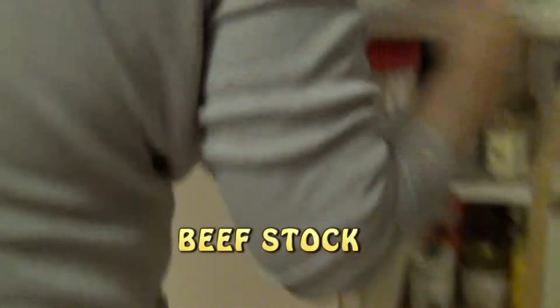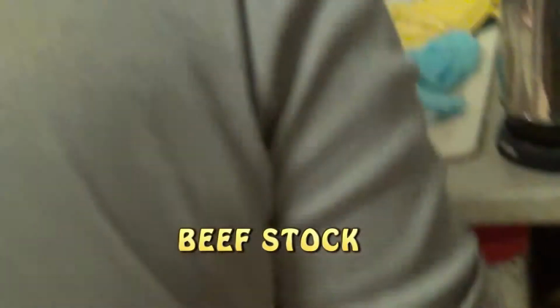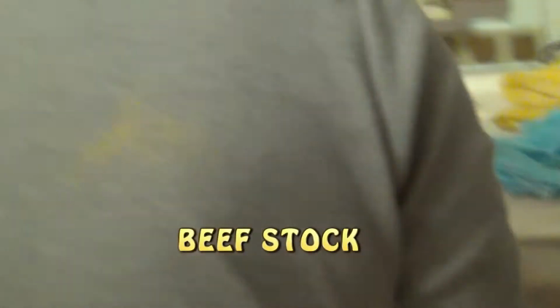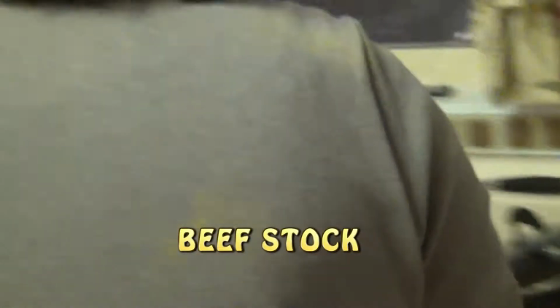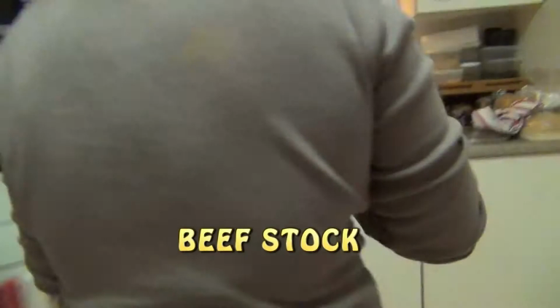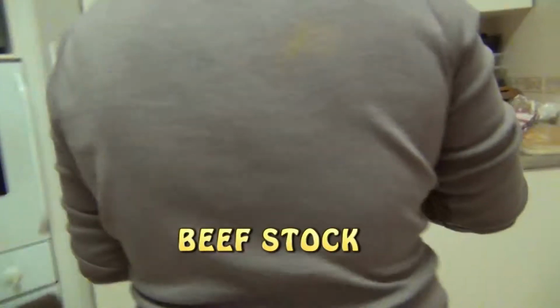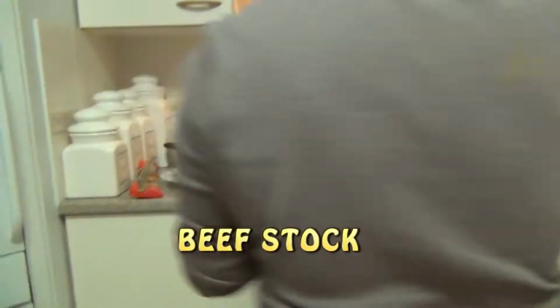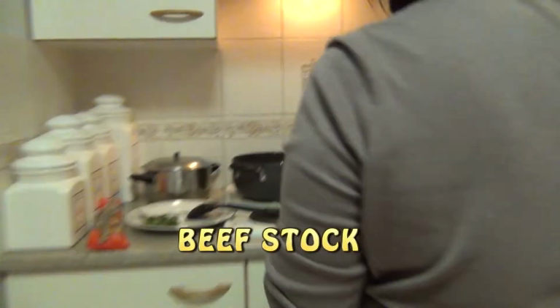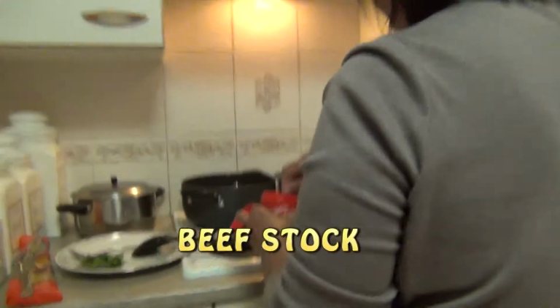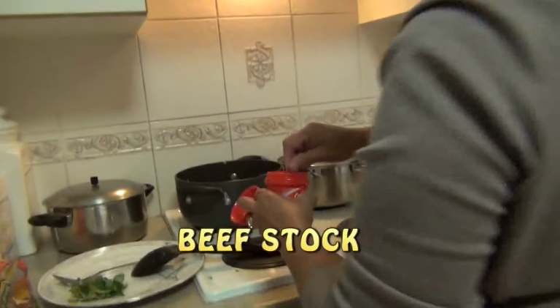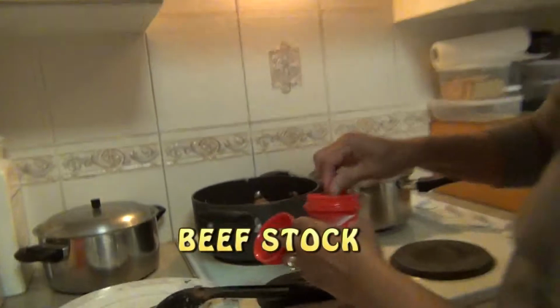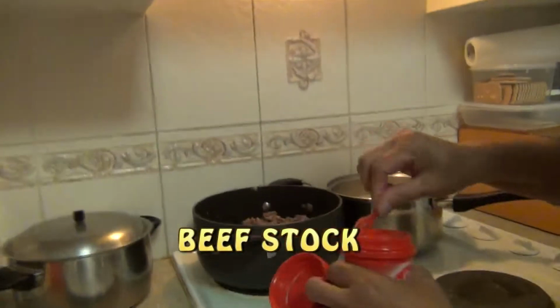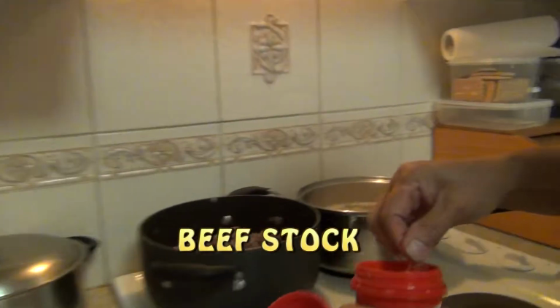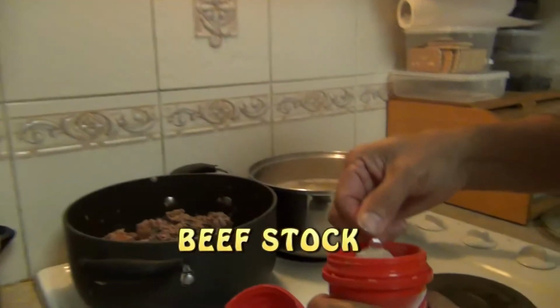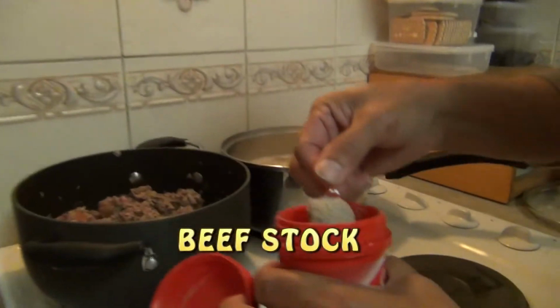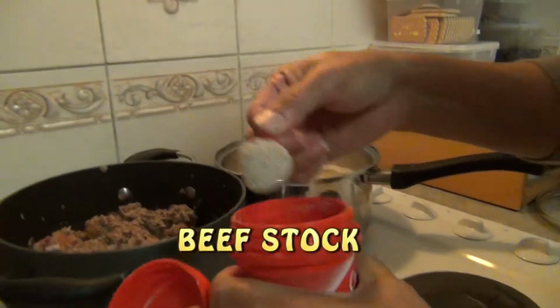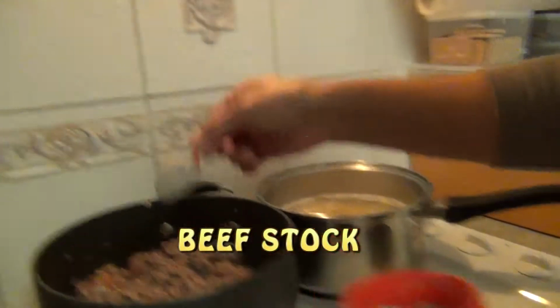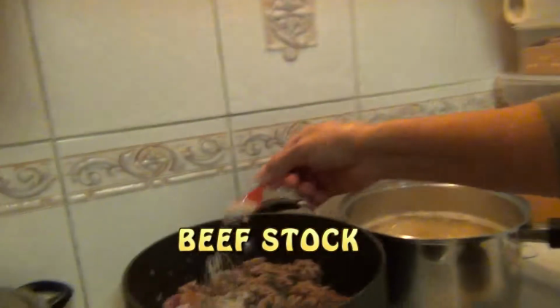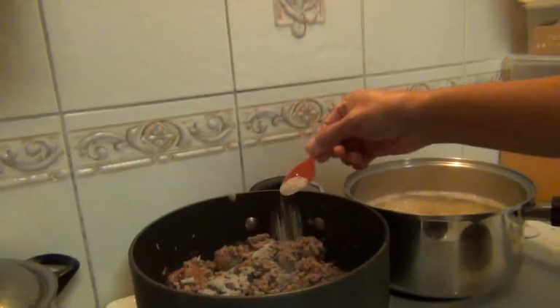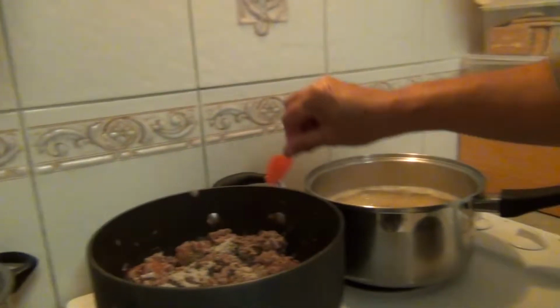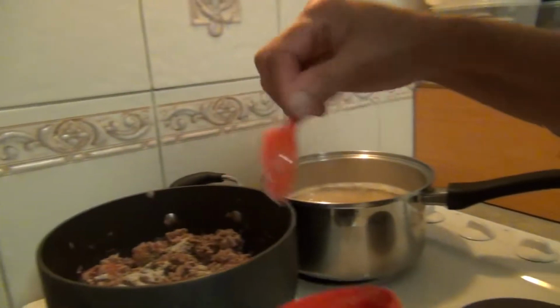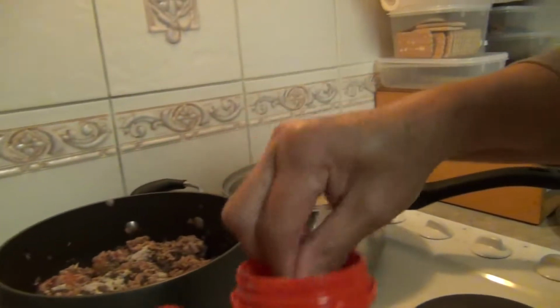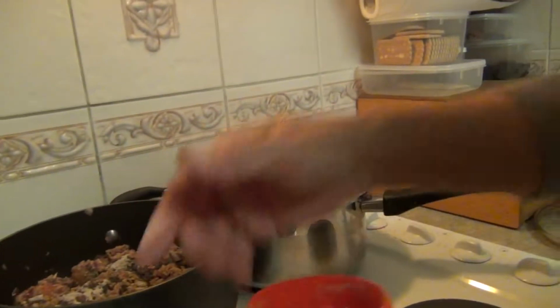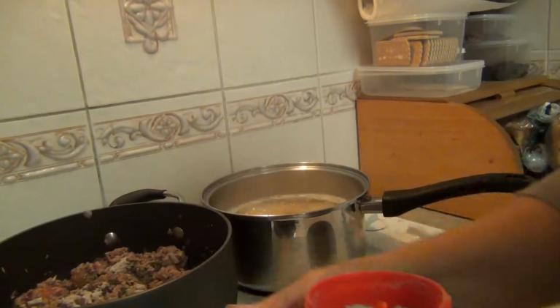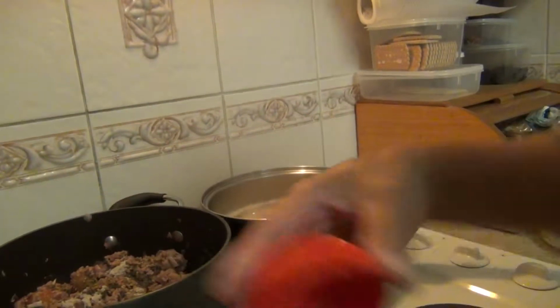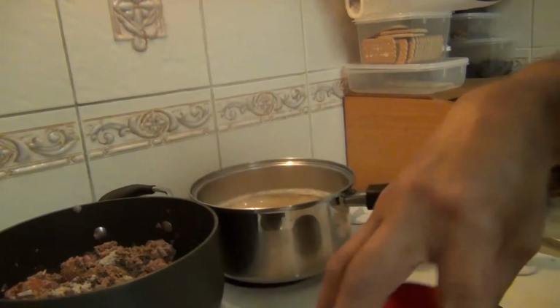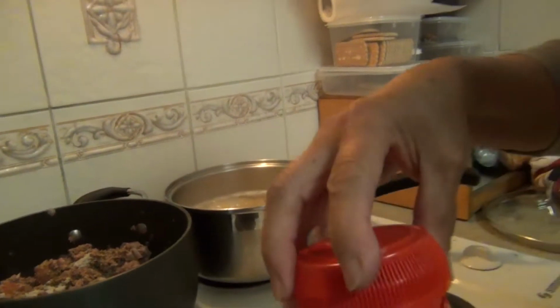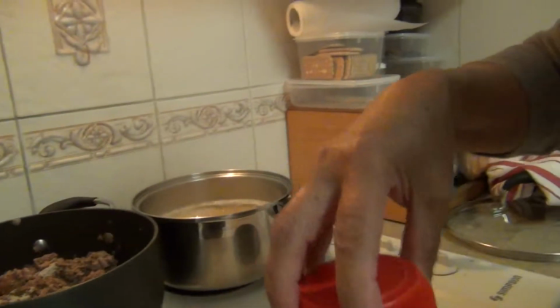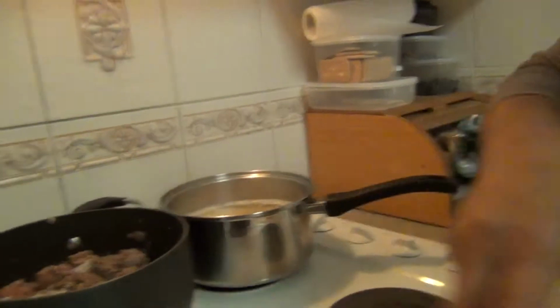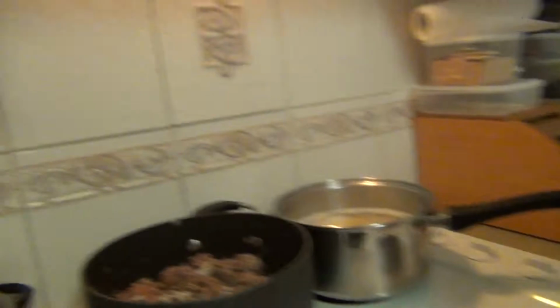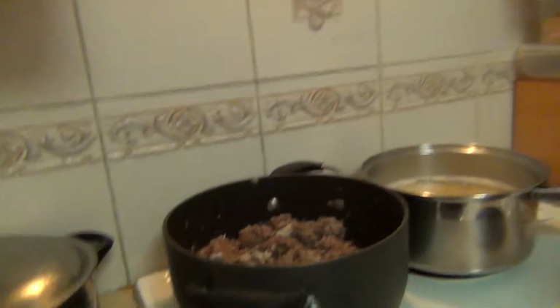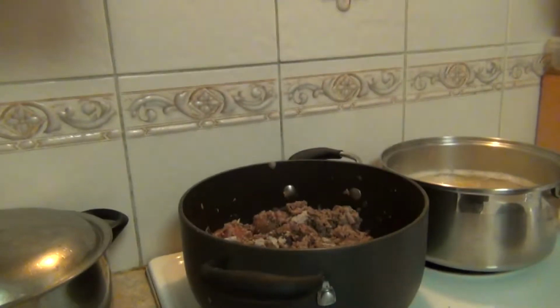Some beef stock — just one full heaped teaspoon, because it's on this one.